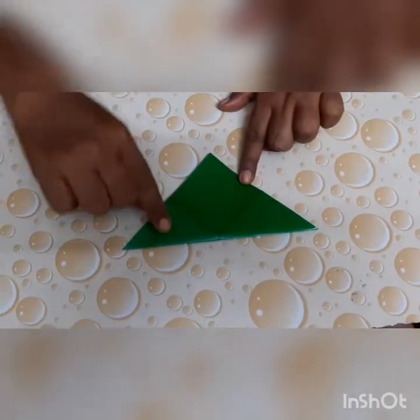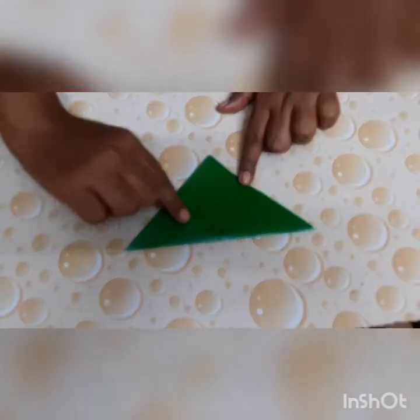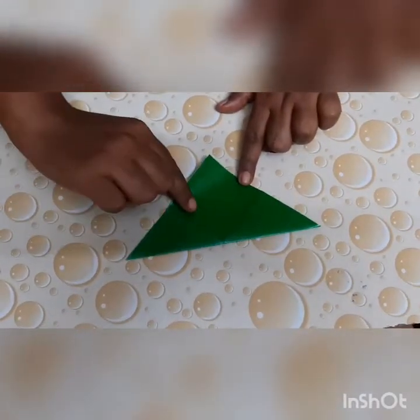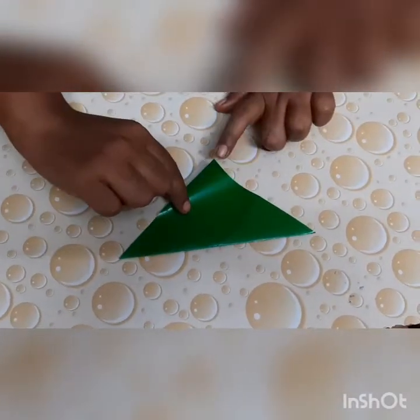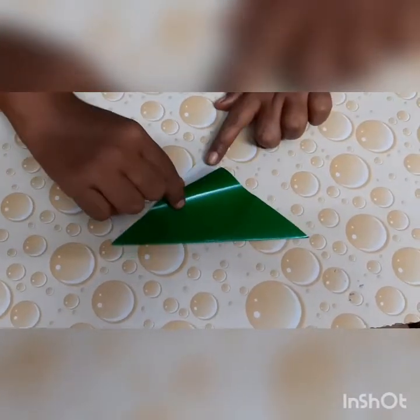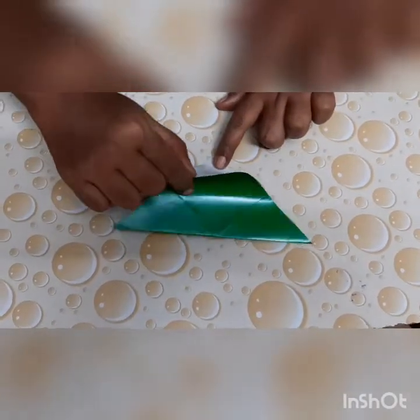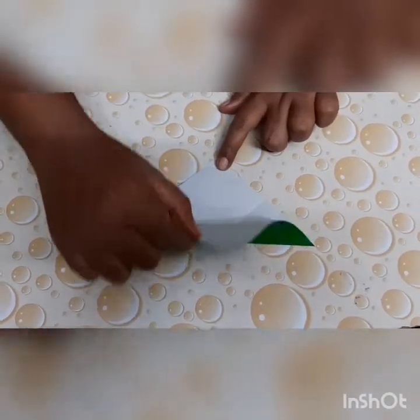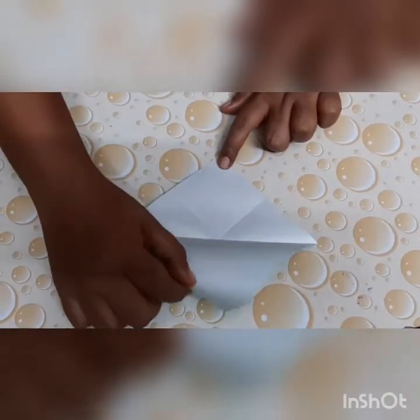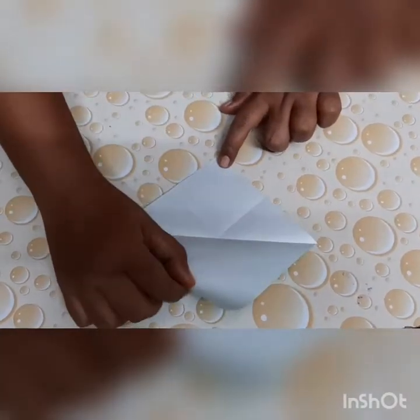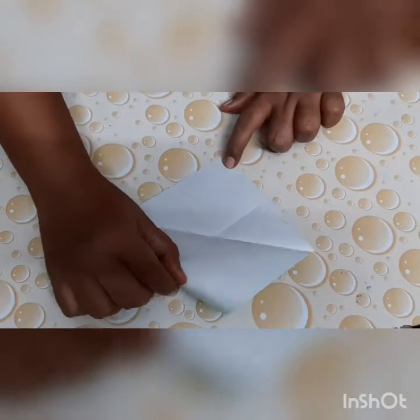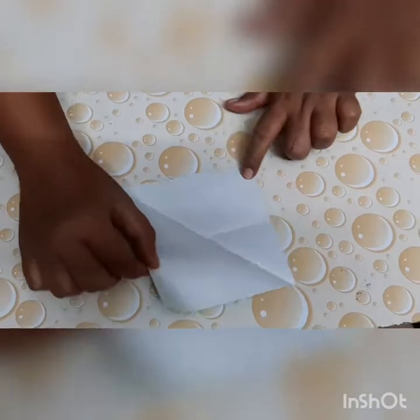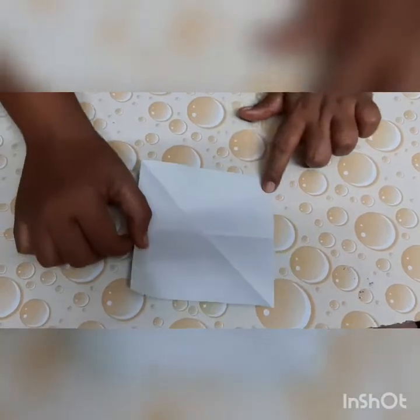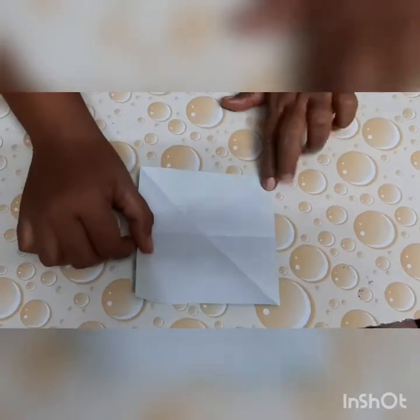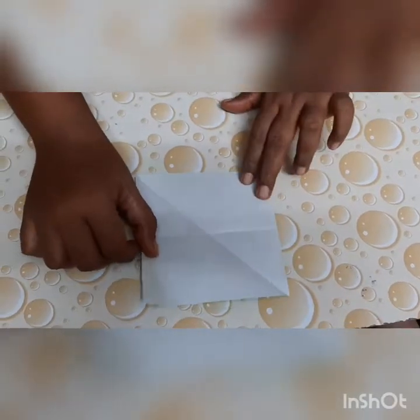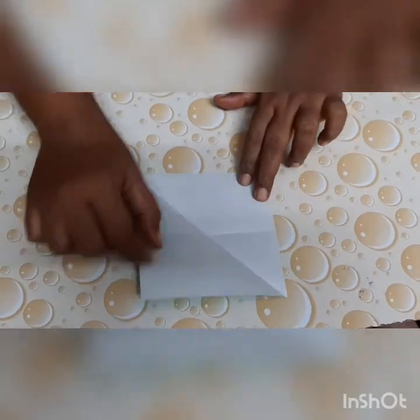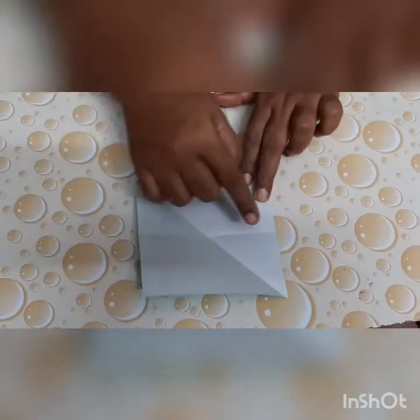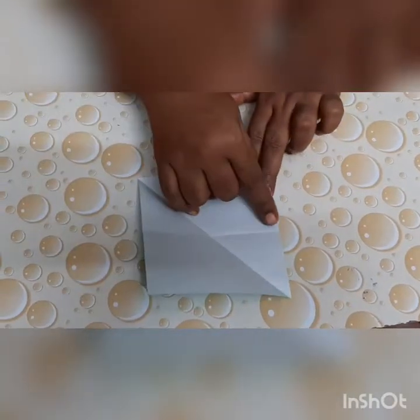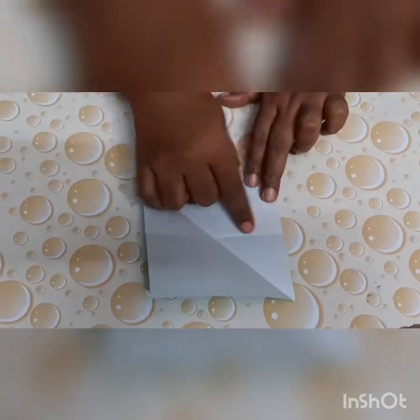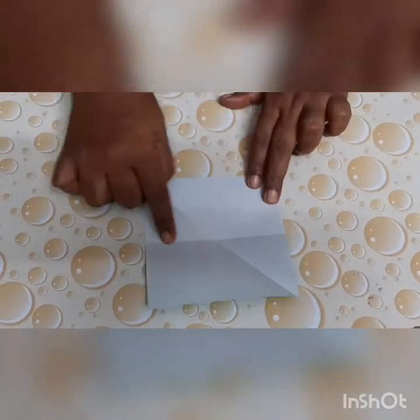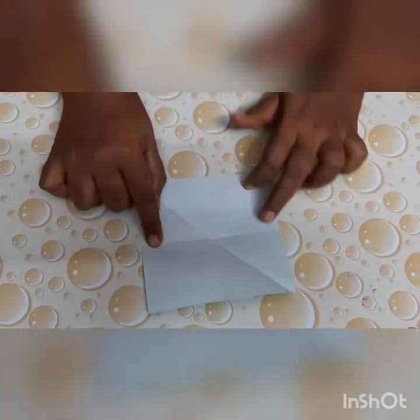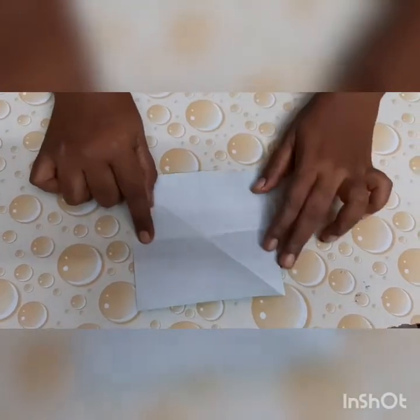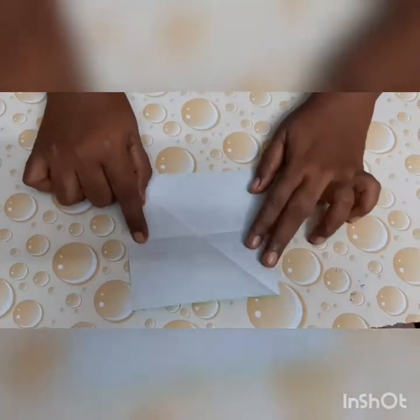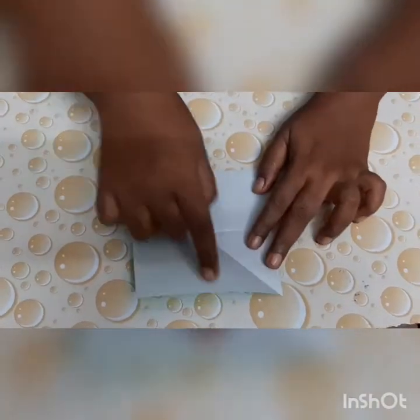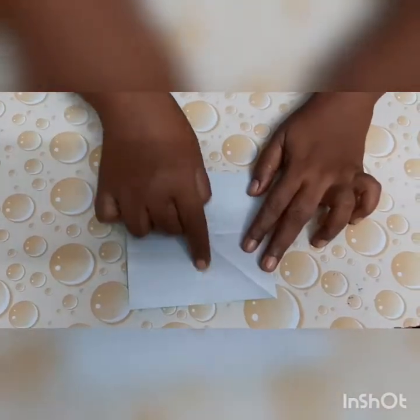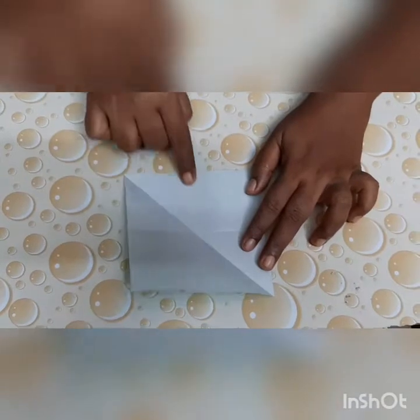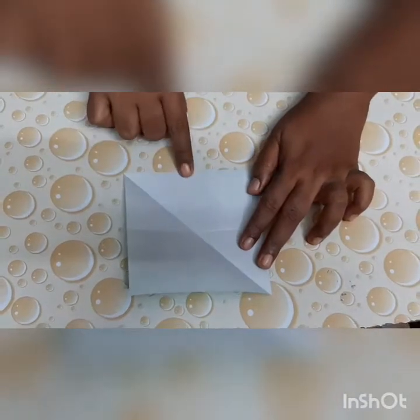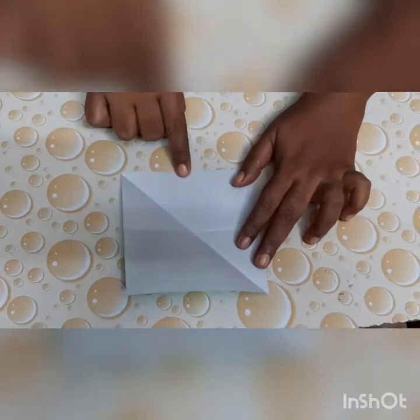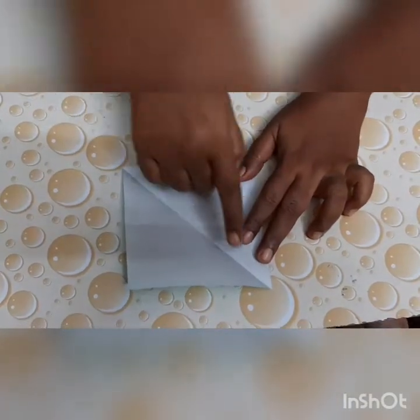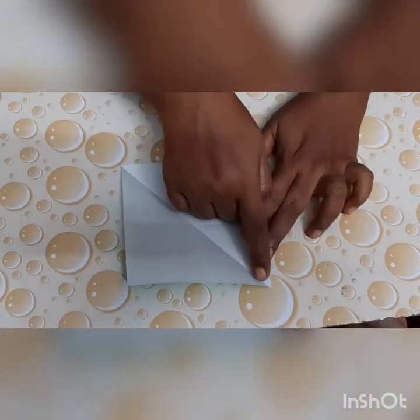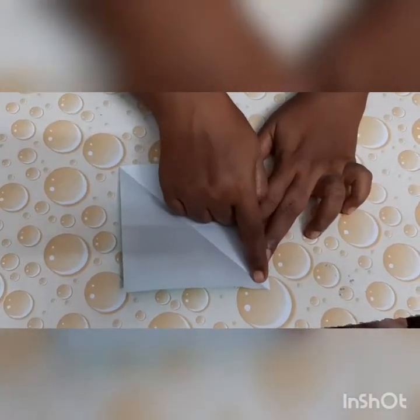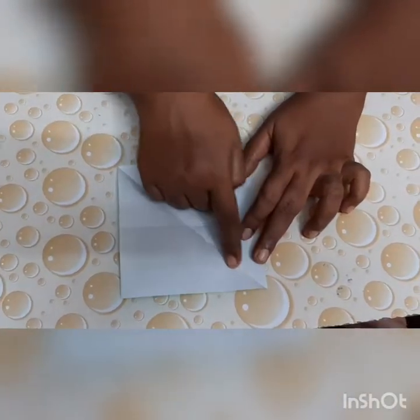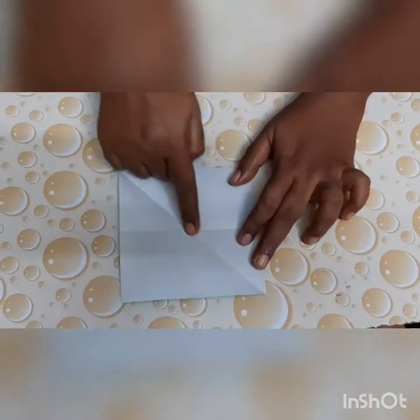Now we are going to open this paper again. Let us count the lines. We have one sleeping line, one standing line, and one line across.